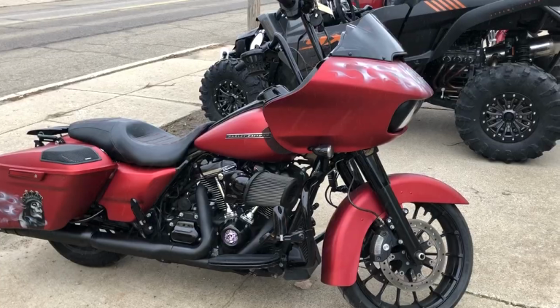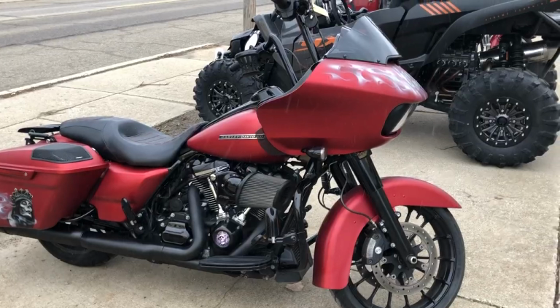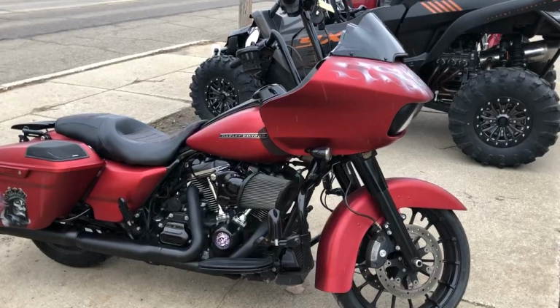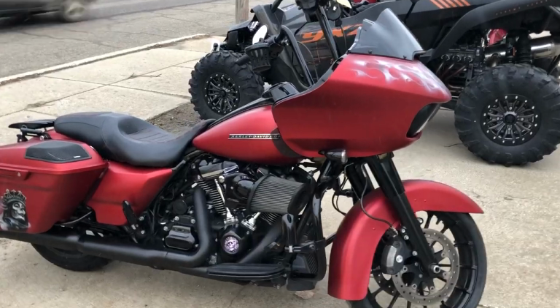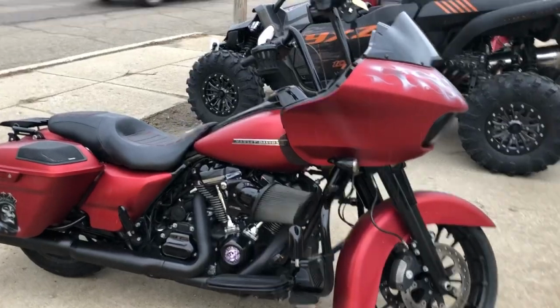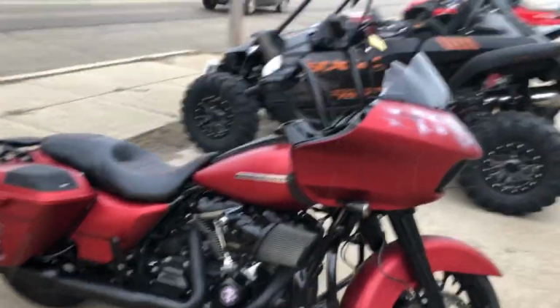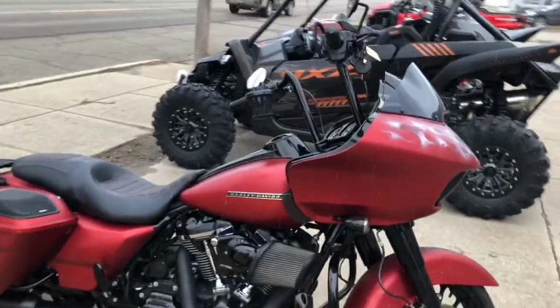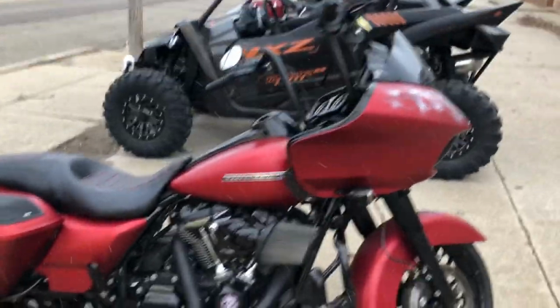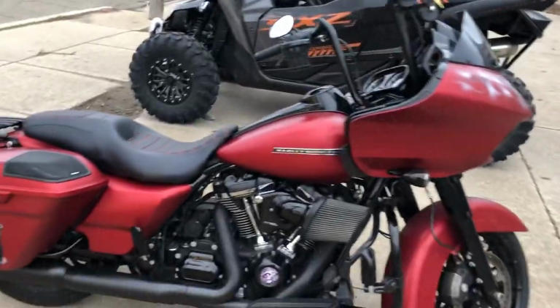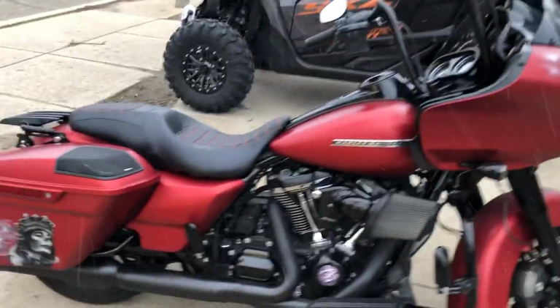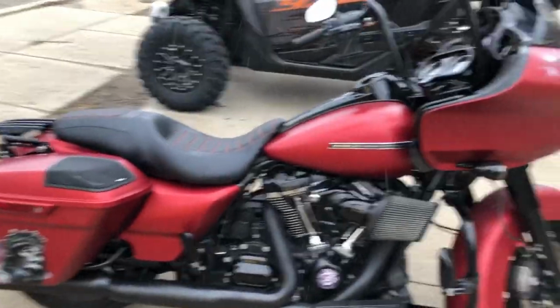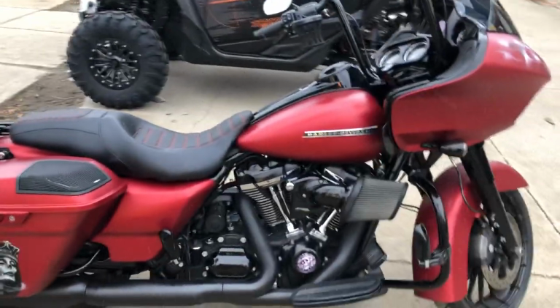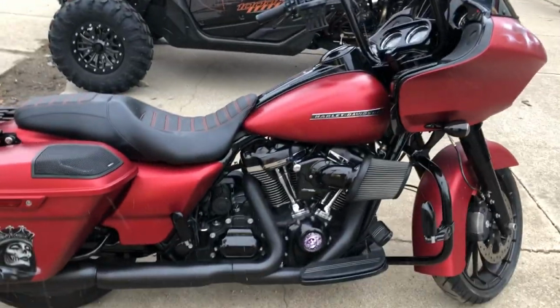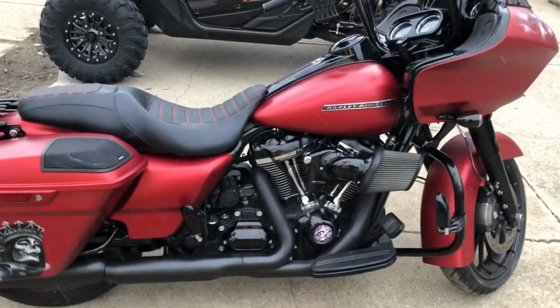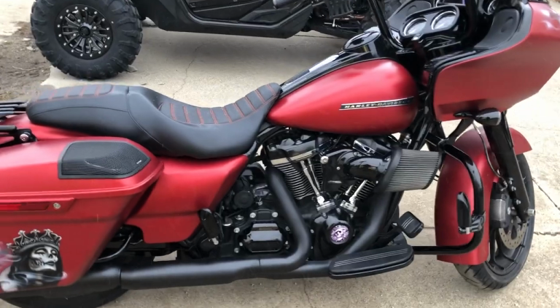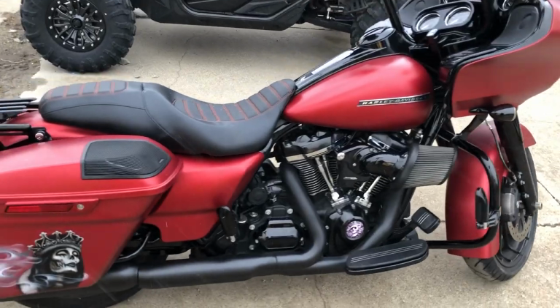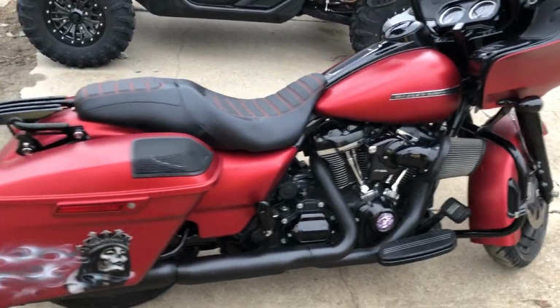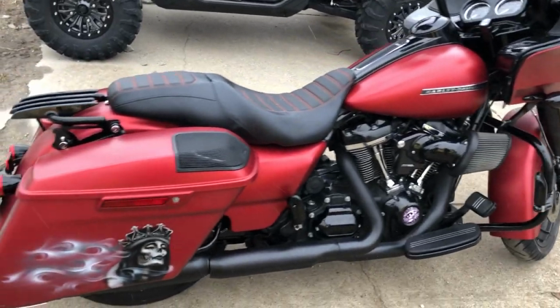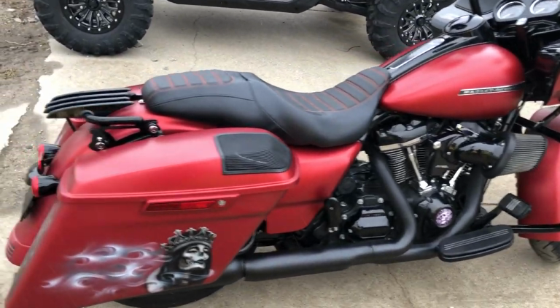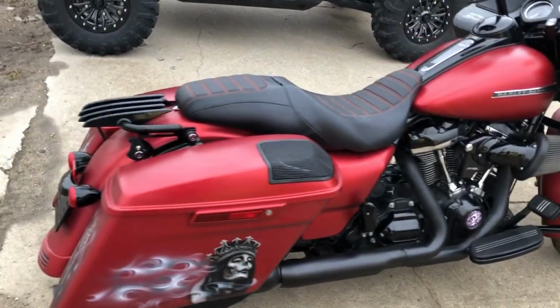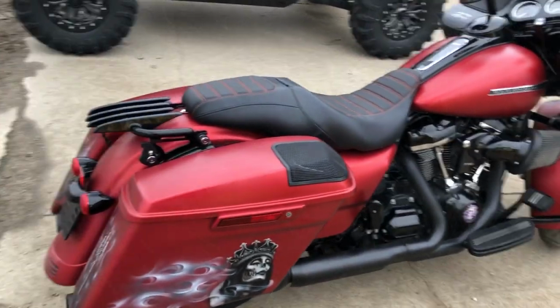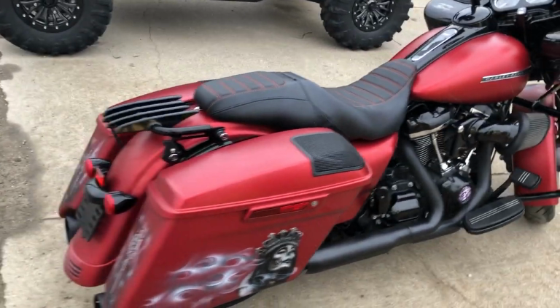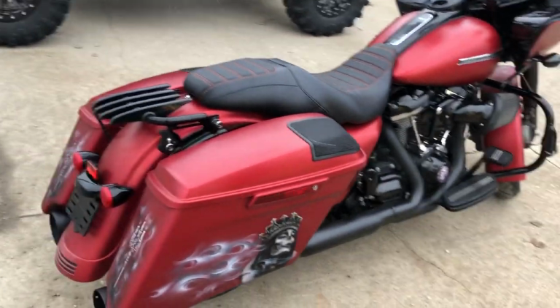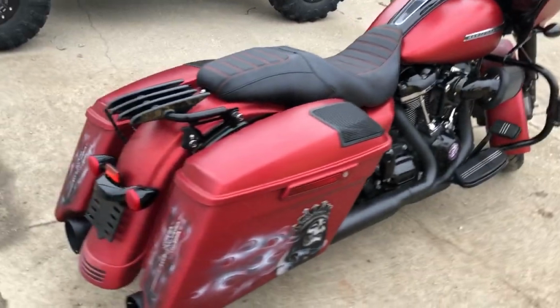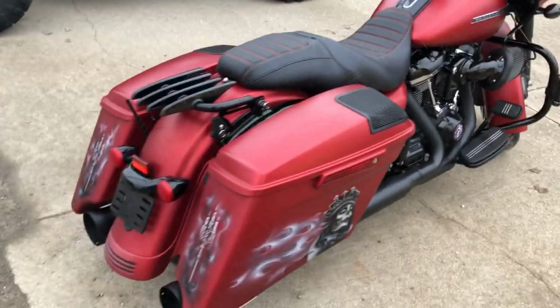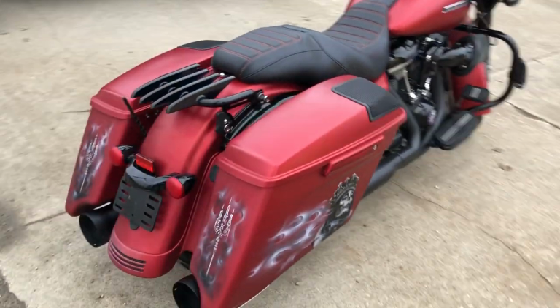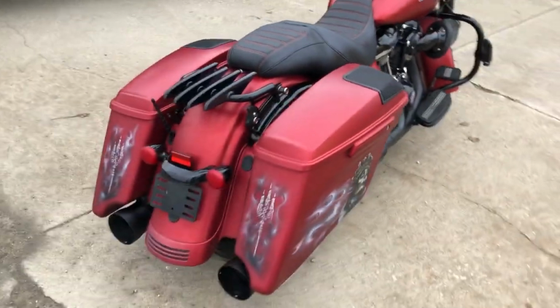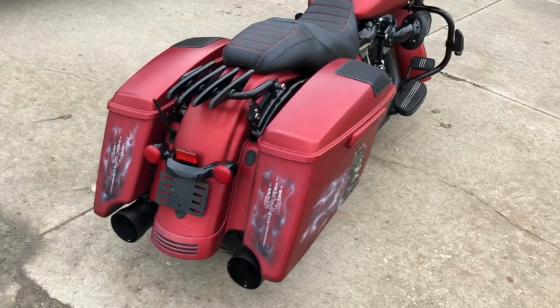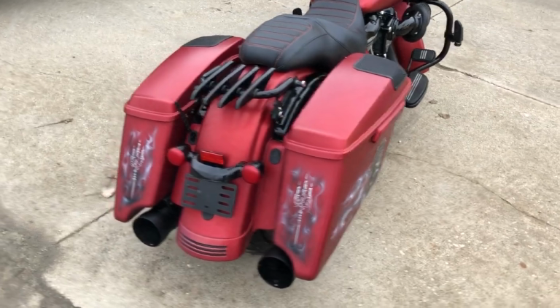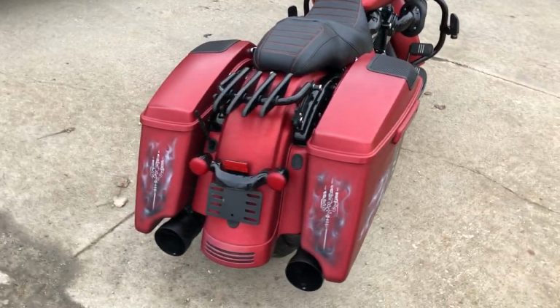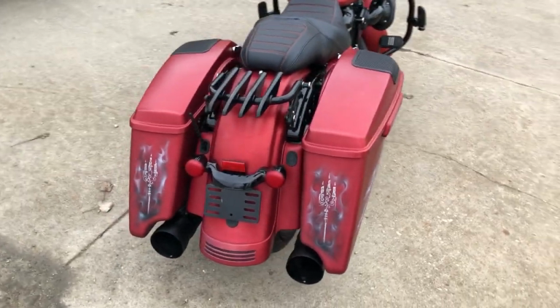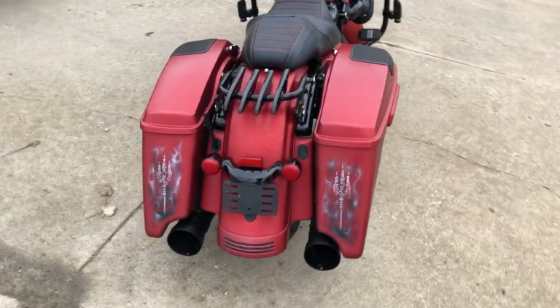Hey guys, it's everyone here. Today we have a used Road Glide Special for sale in hard to find color, Wicked Red Denim. There's a blackout package, speakers in the saddlebags. This is one sharp Harley.